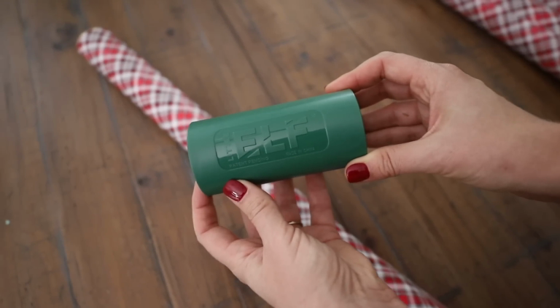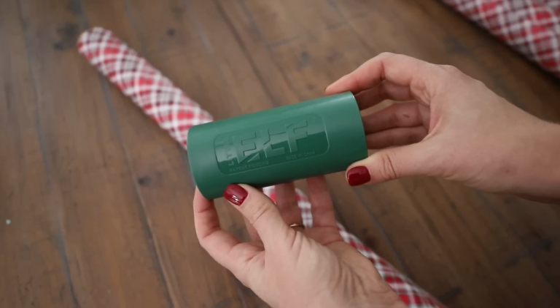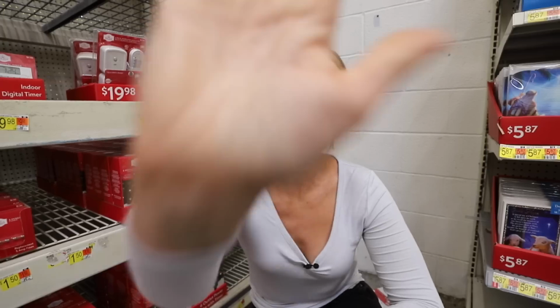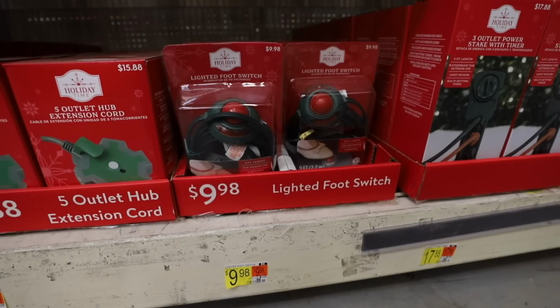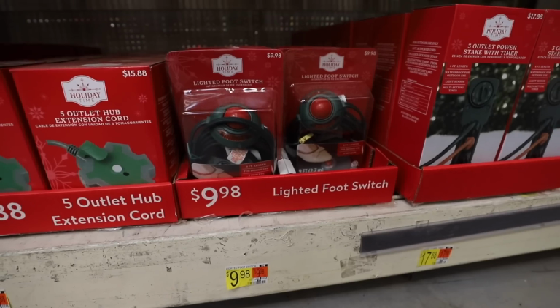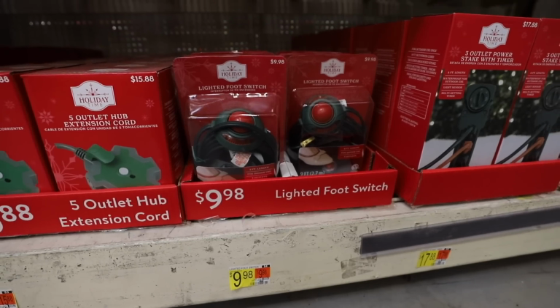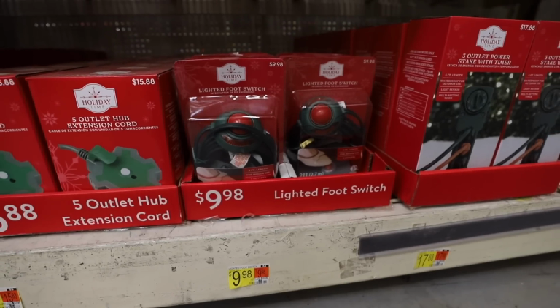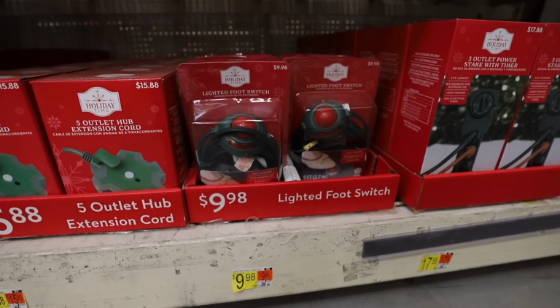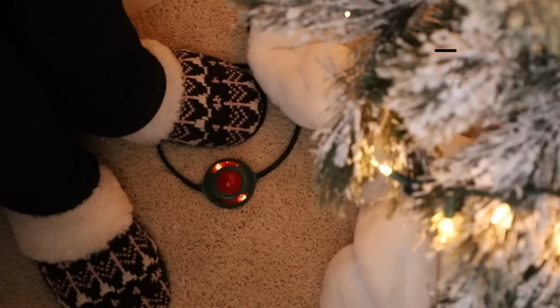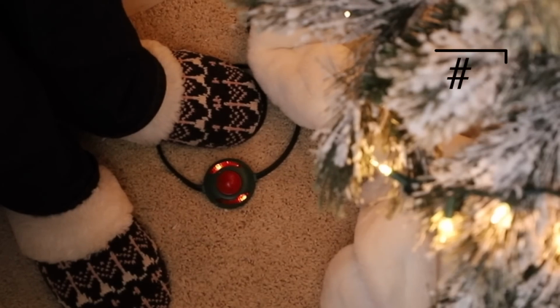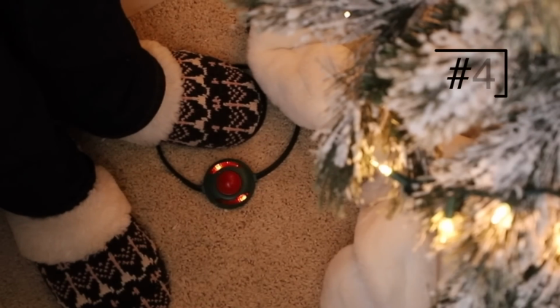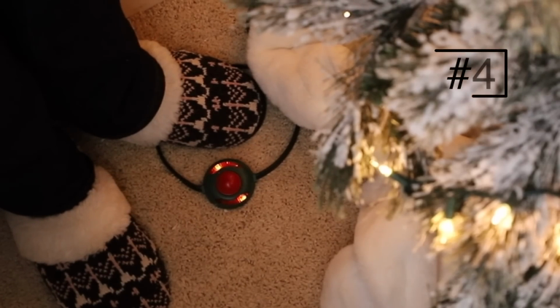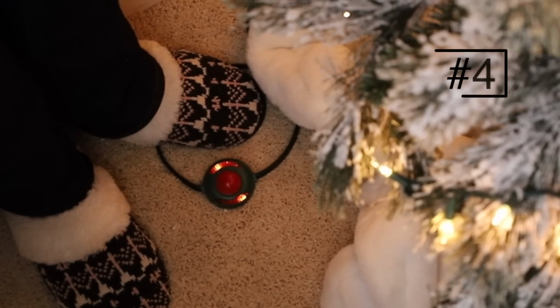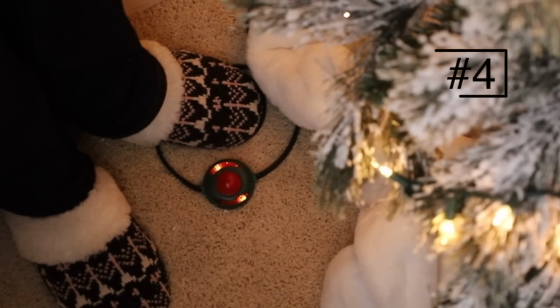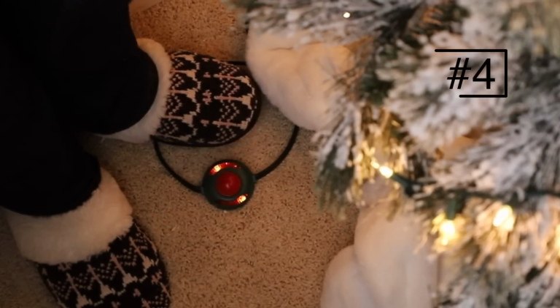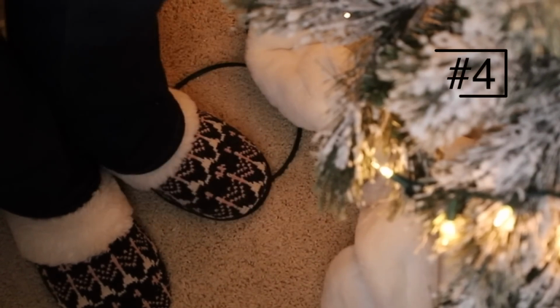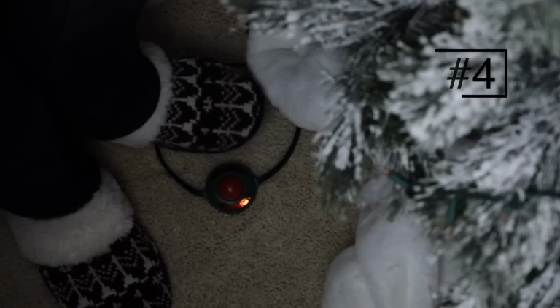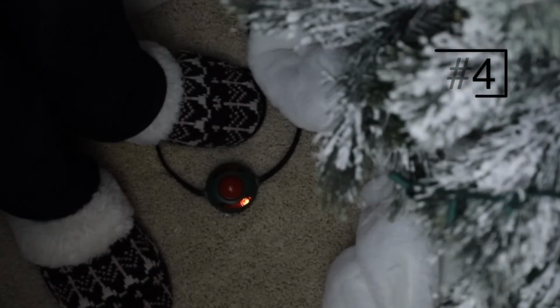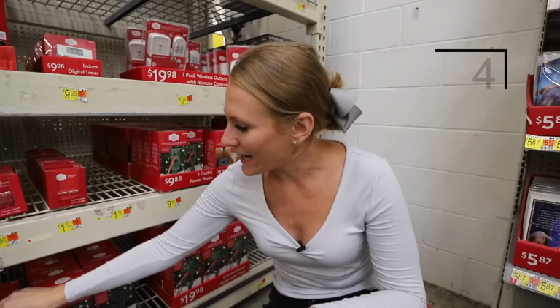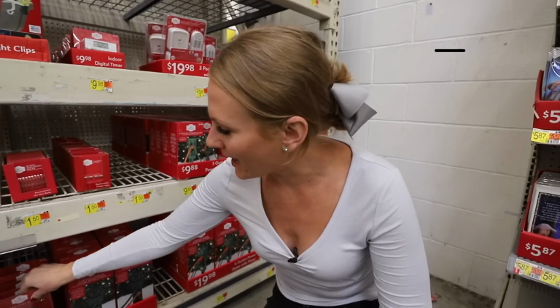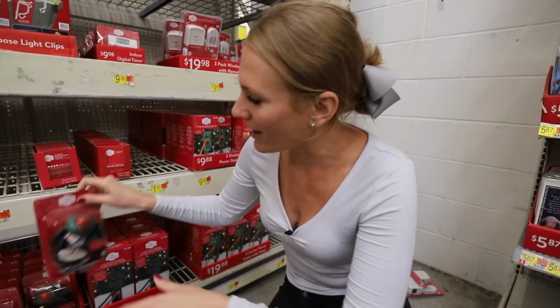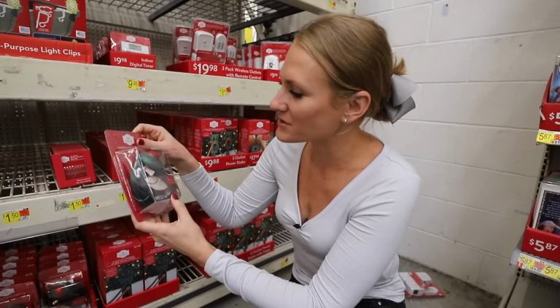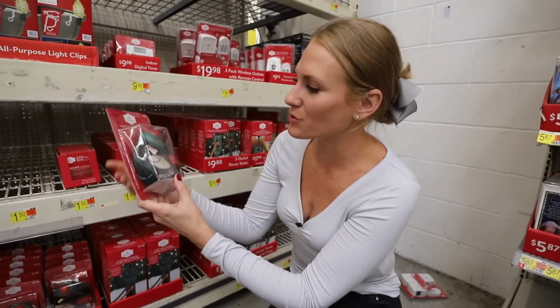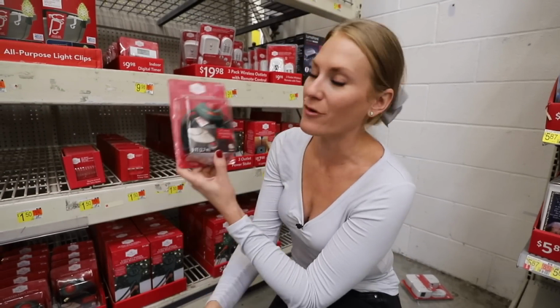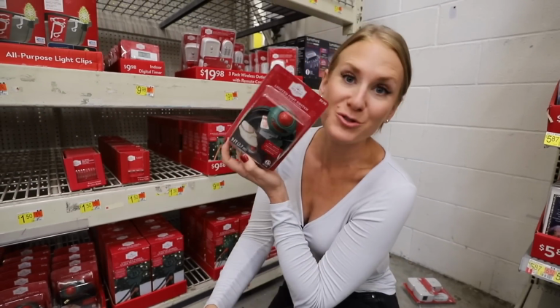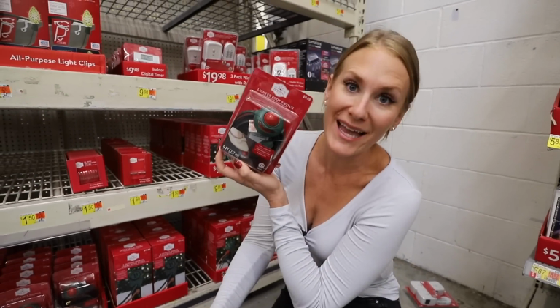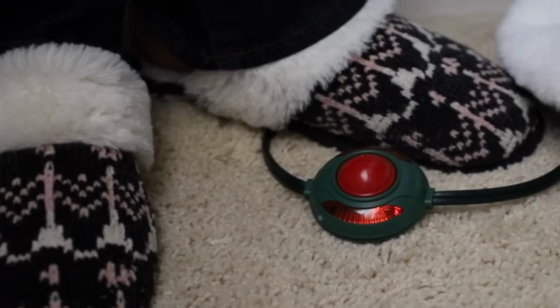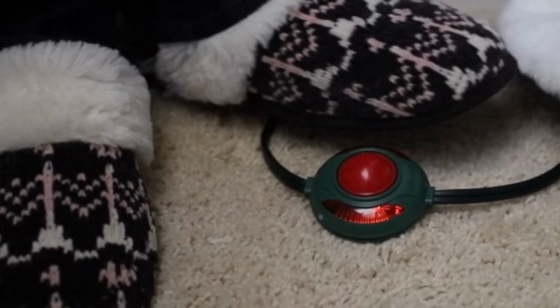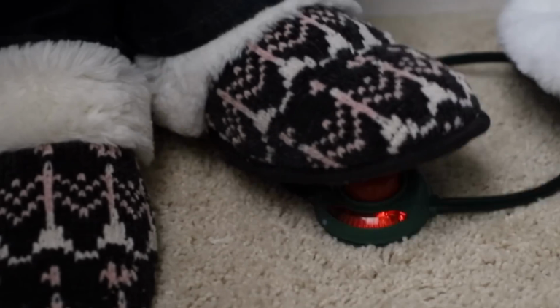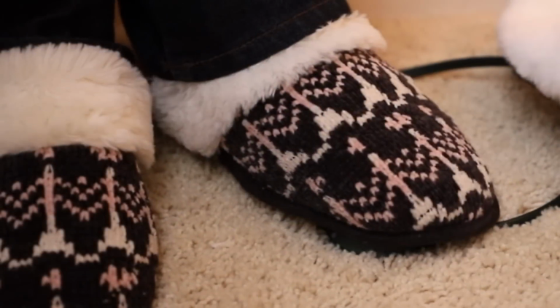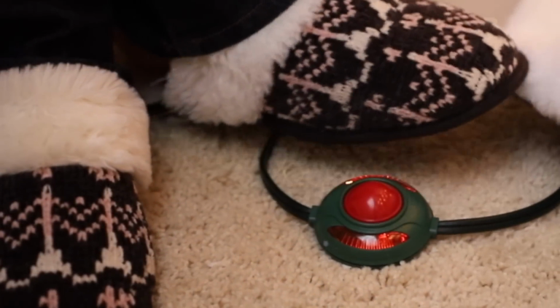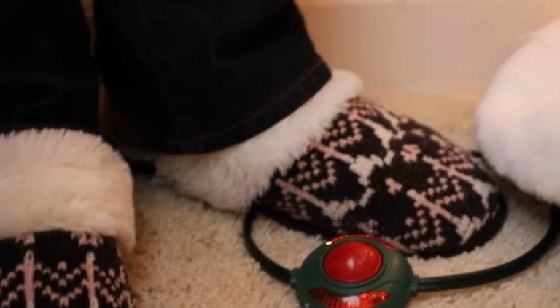I love Stompers from Walmart for lighting your tree really easily — you can just walk by and hit it on the ground. These are also great for outdoor lighting, and they sell out super fast every year.